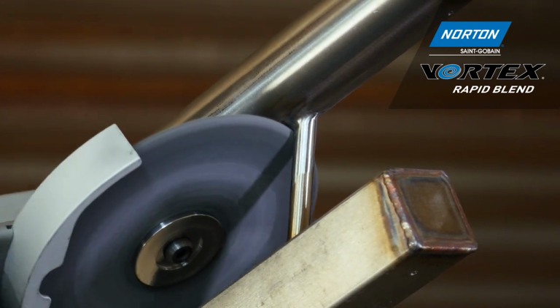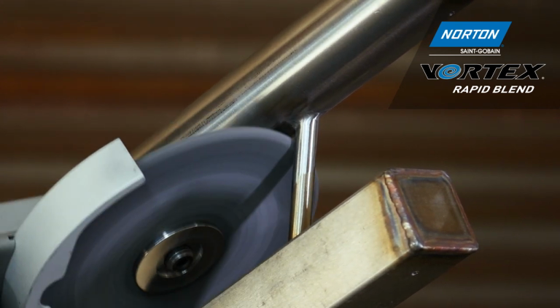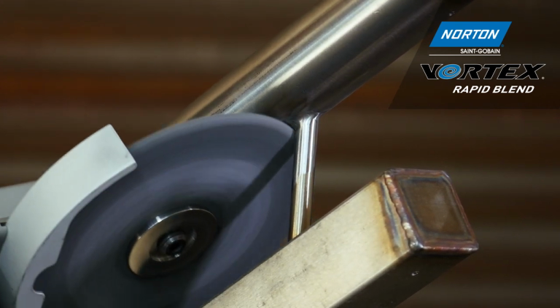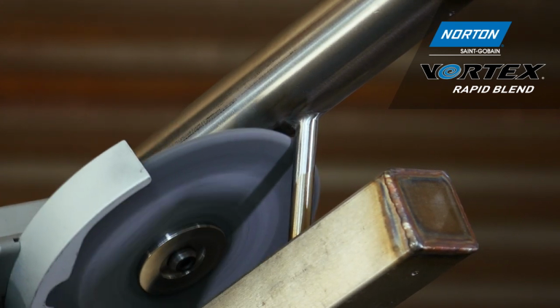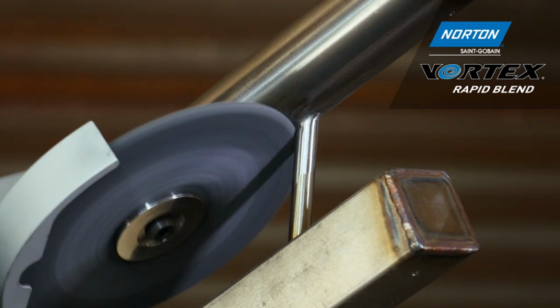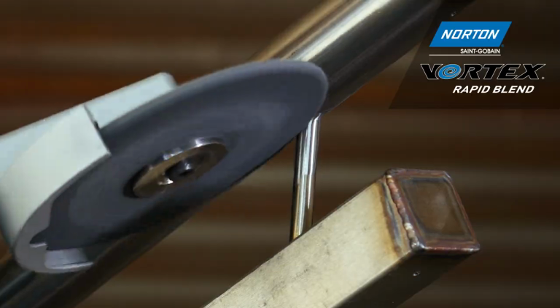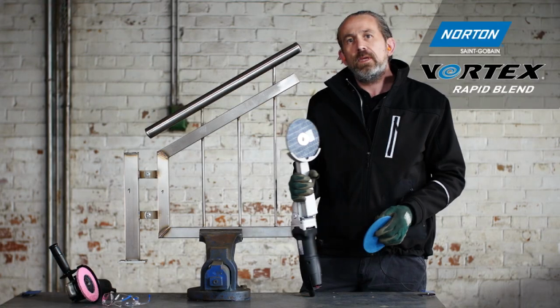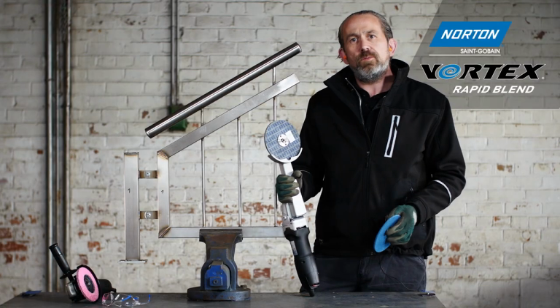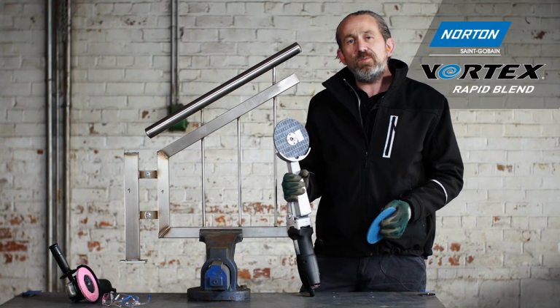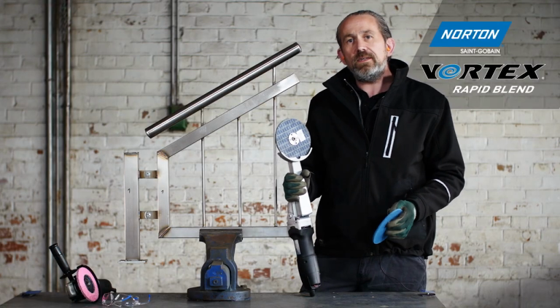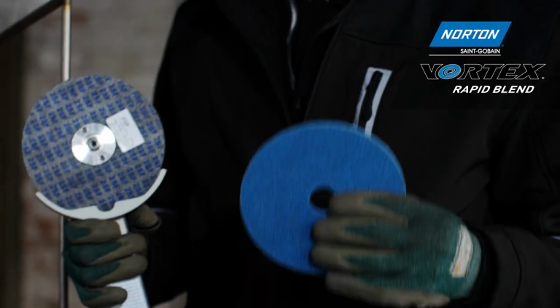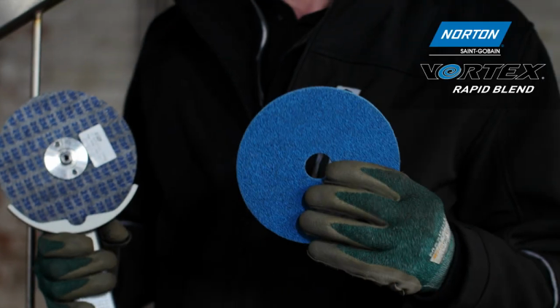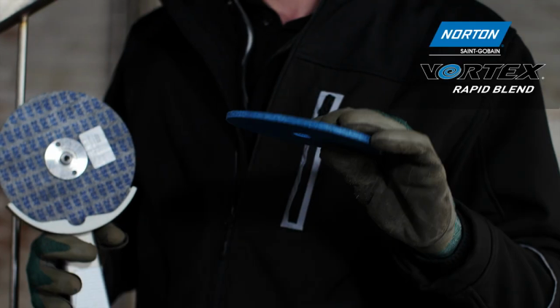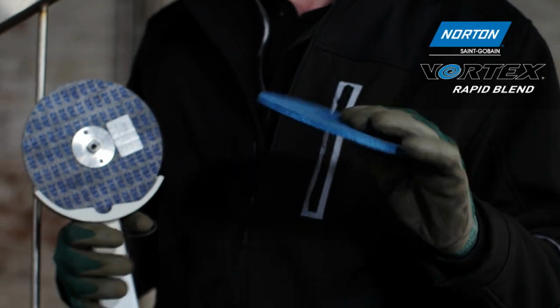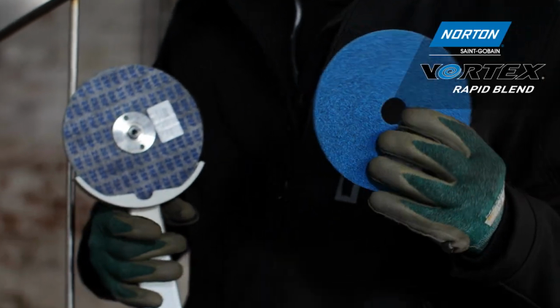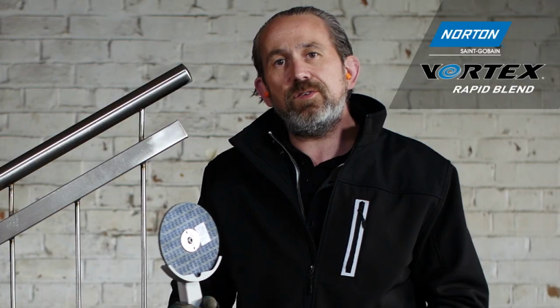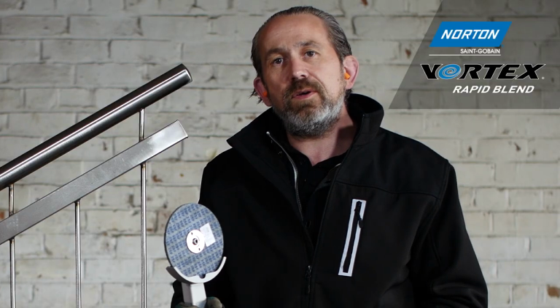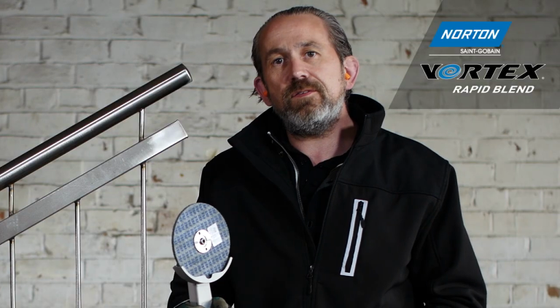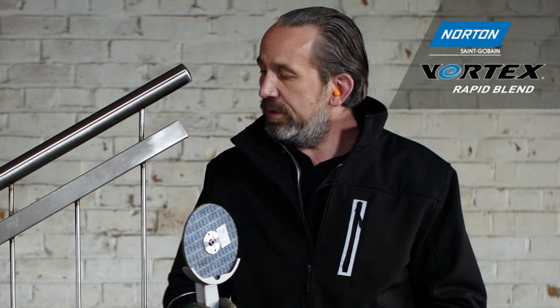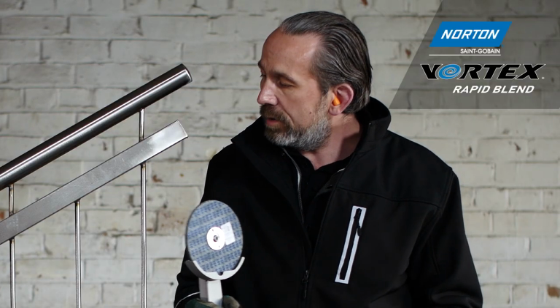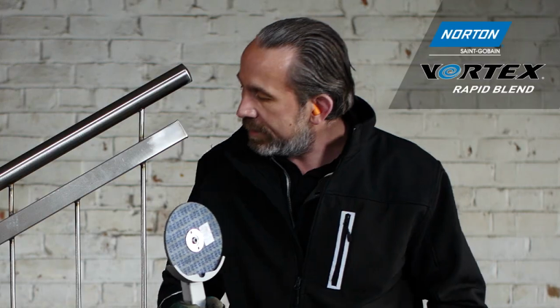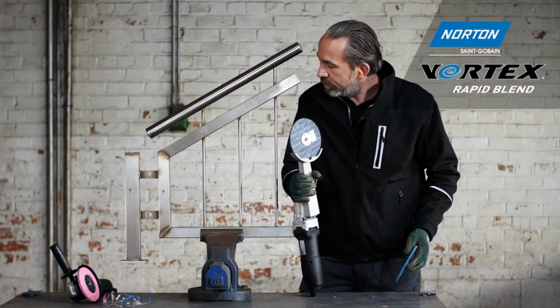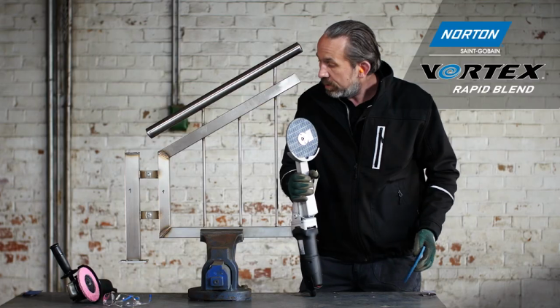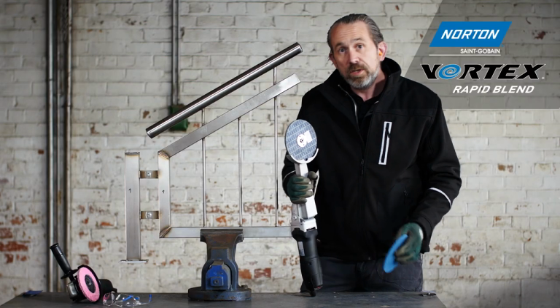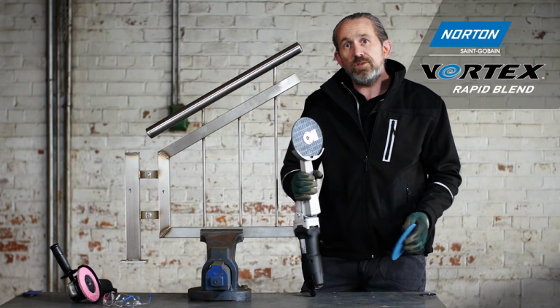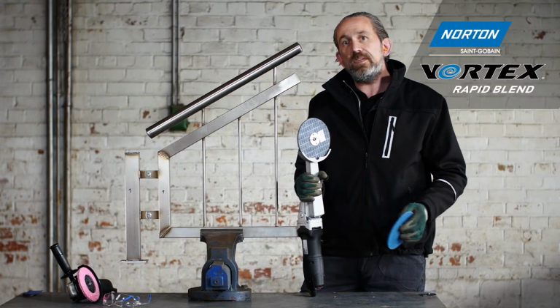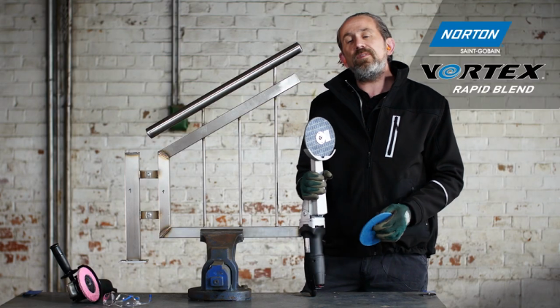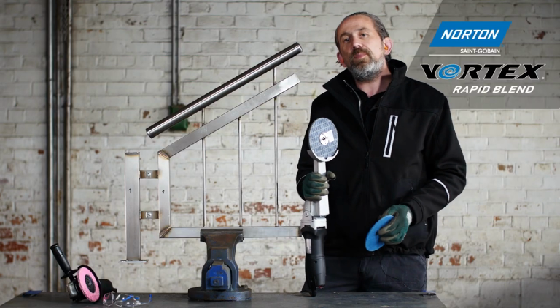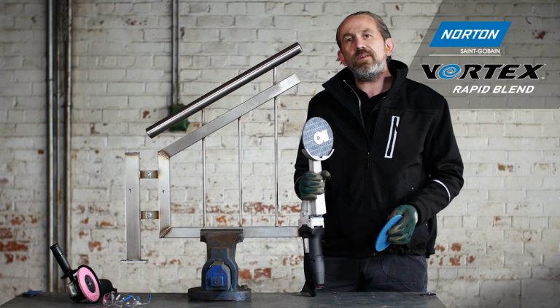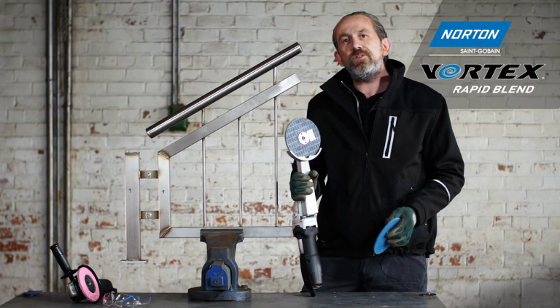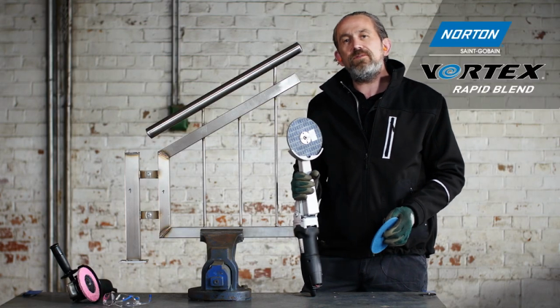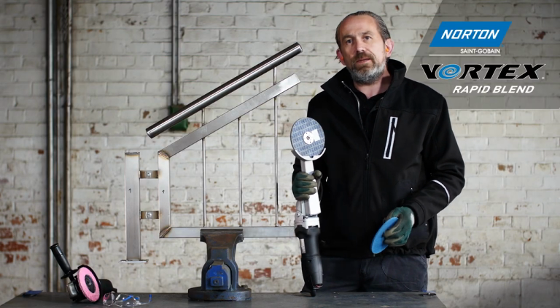Due to the flexibility and softness of this wheel and the fine silicon carbide grain, you can see we can get to a near sub-polished finish. With this machine and these two wheels, we've got a fast and efficient process to finish hard-to-access welds, providing a perfect finish every time.